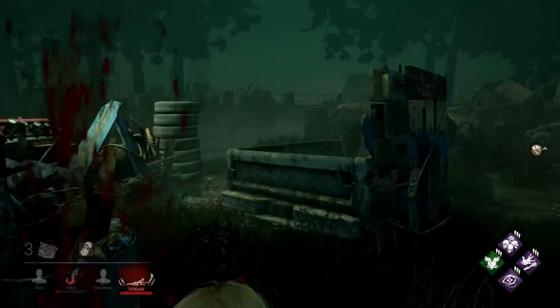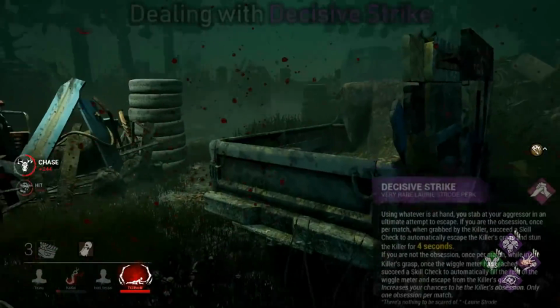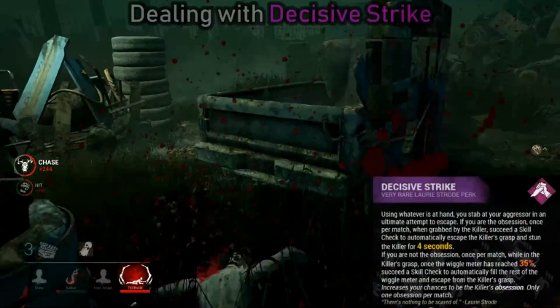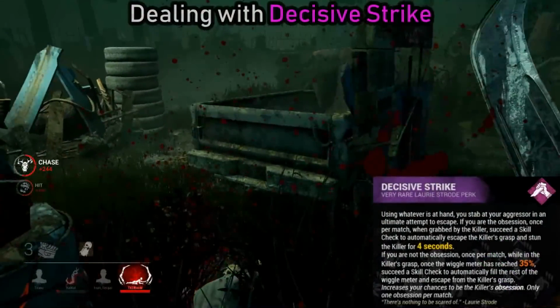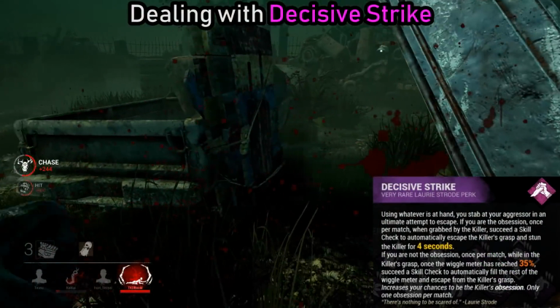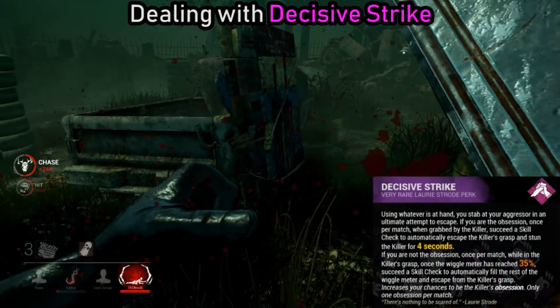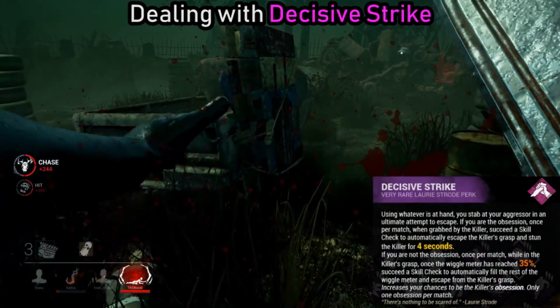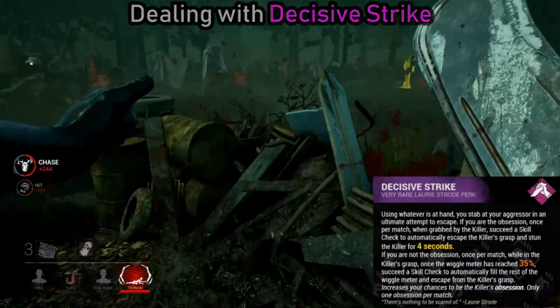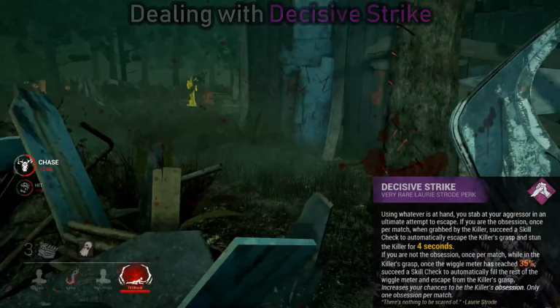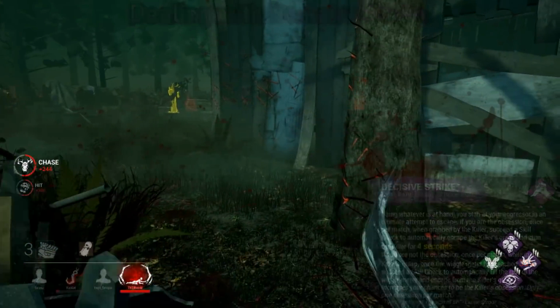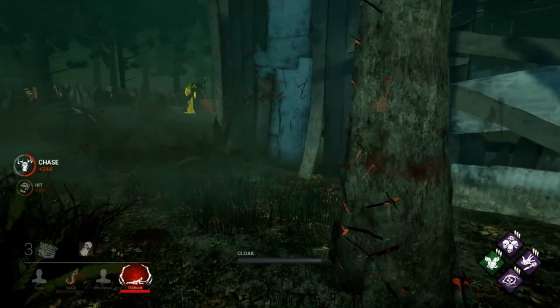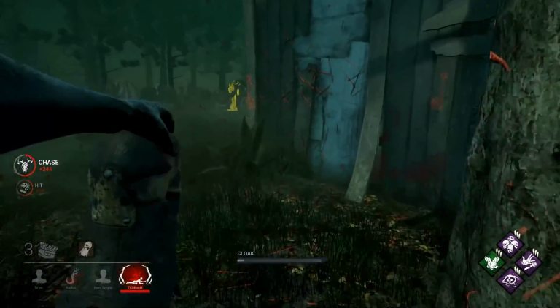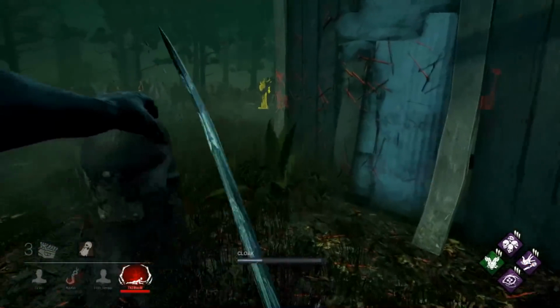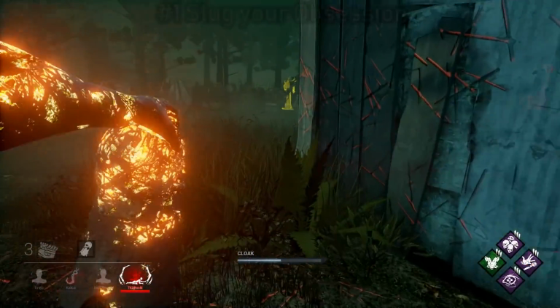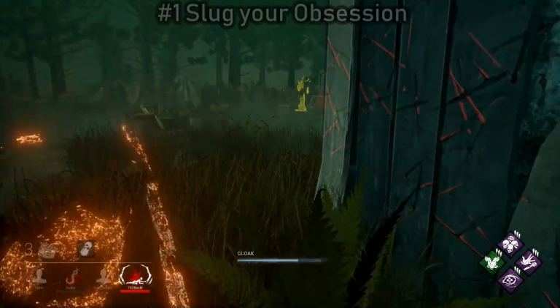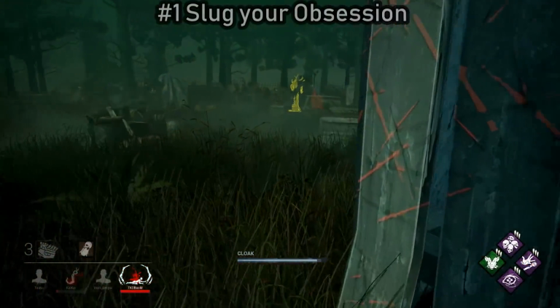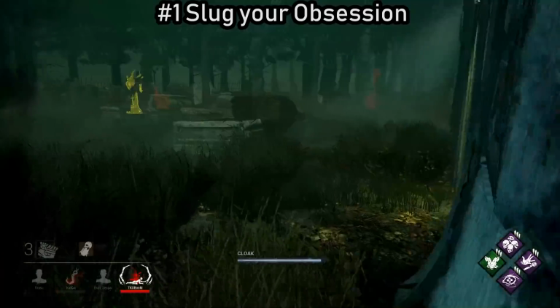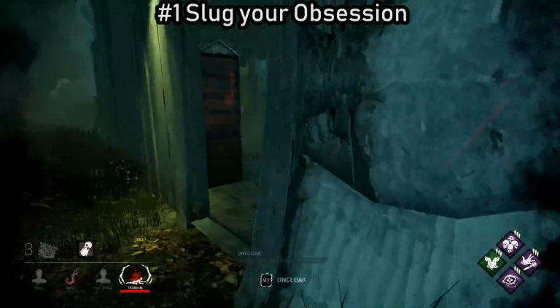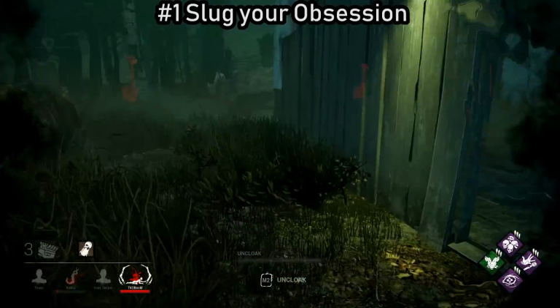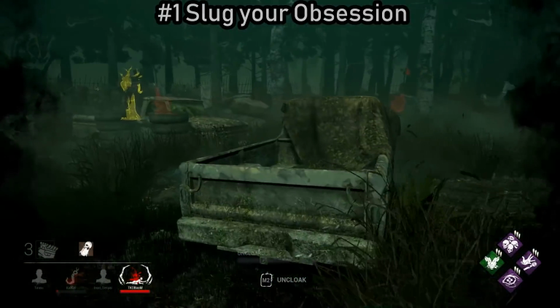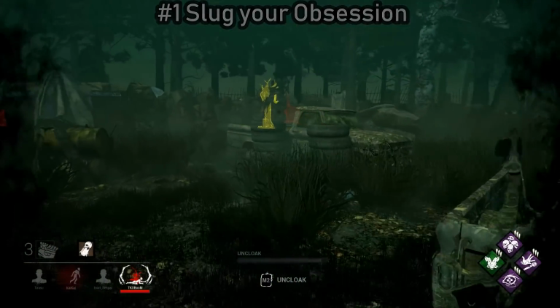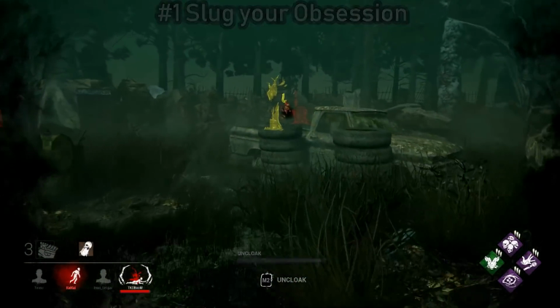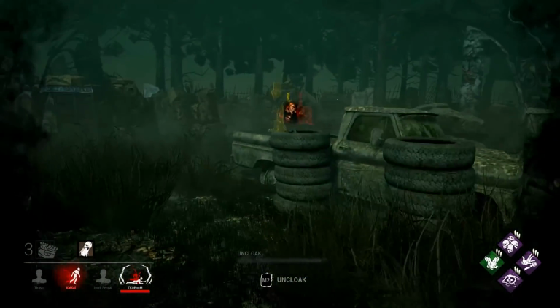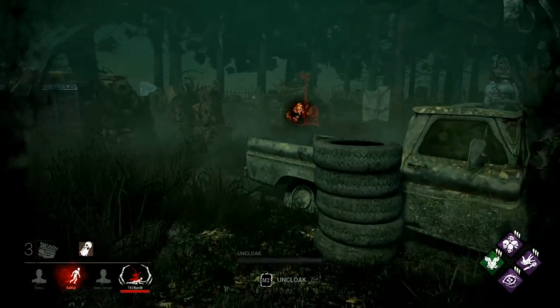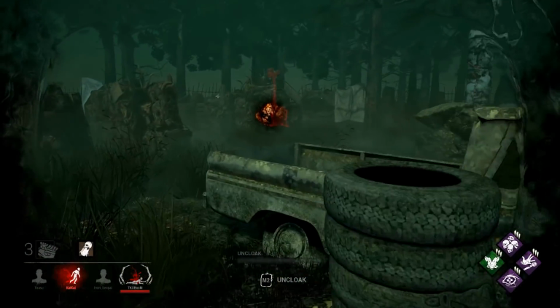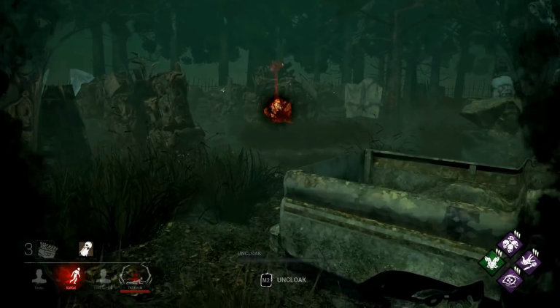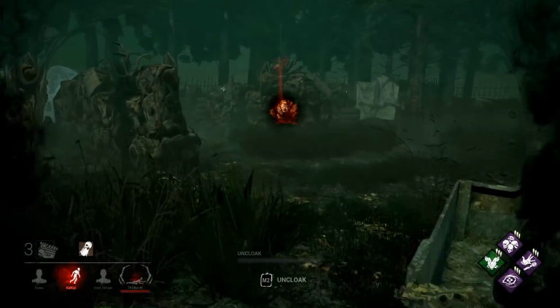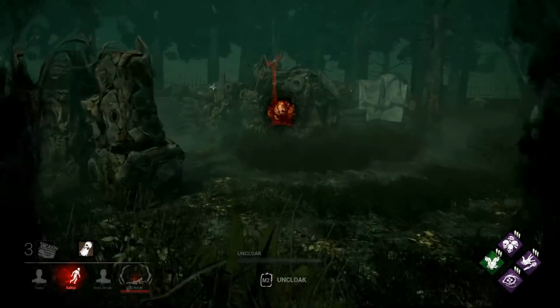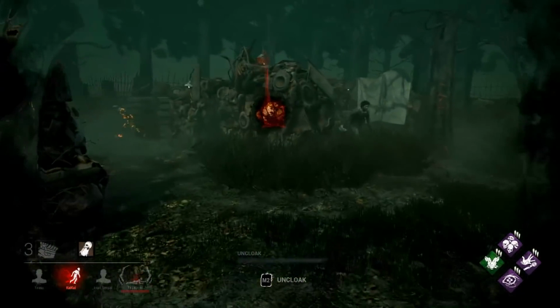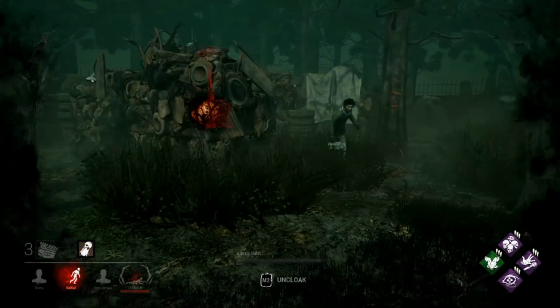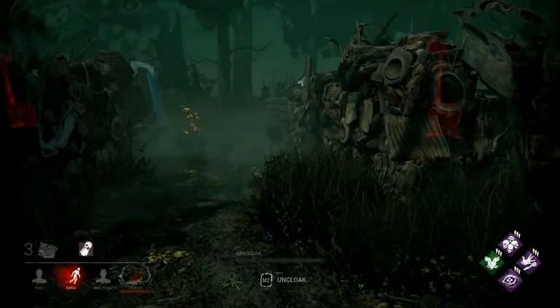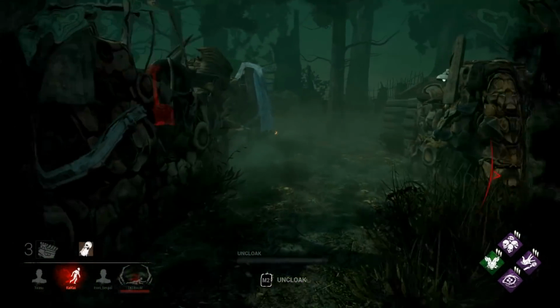The next perk we're going over is Decisive Strike, and the first tip is to just slug your obsession. Do not pick them up during the game — just go for other survivors and handle them last.